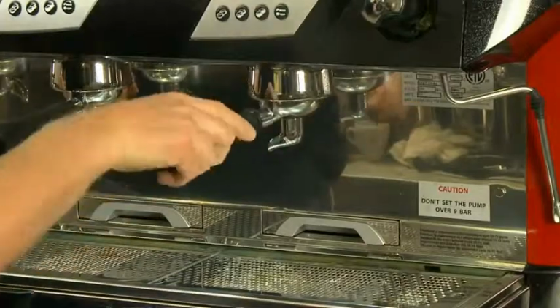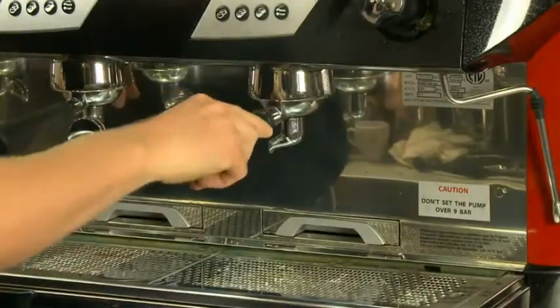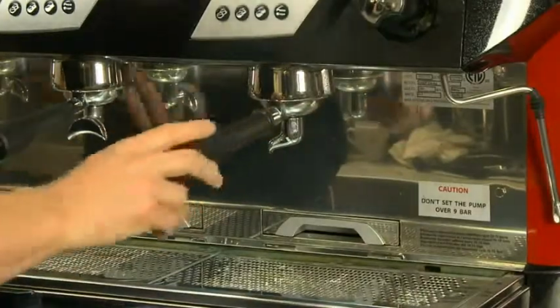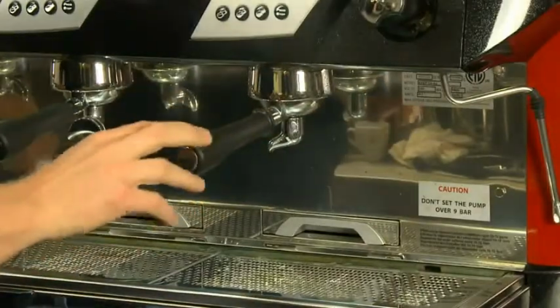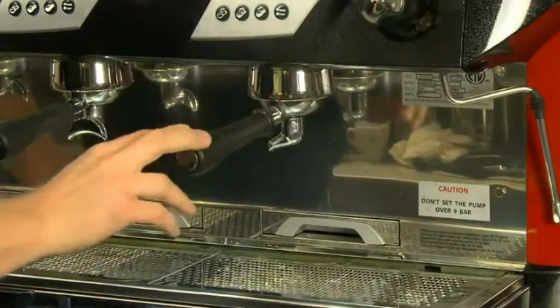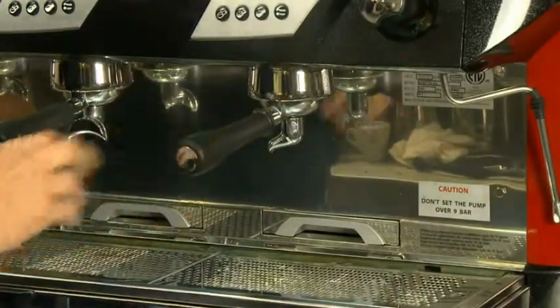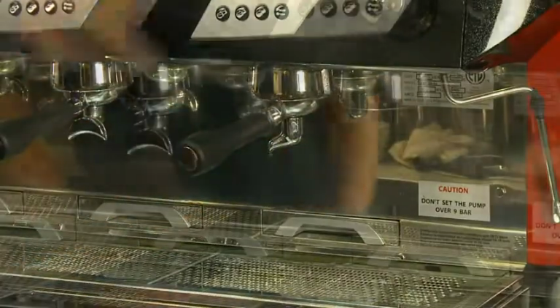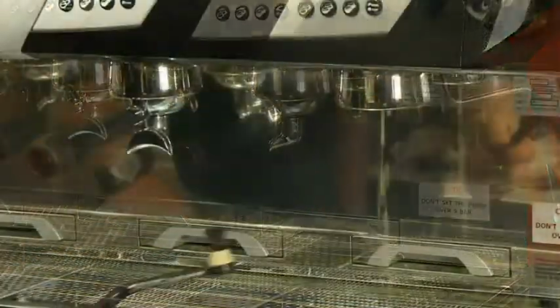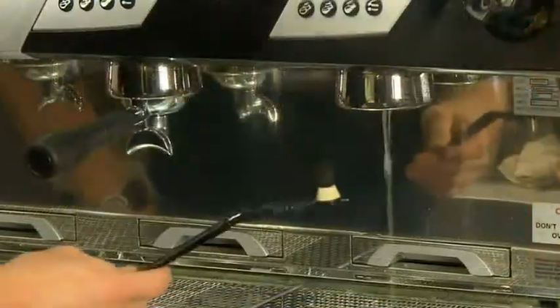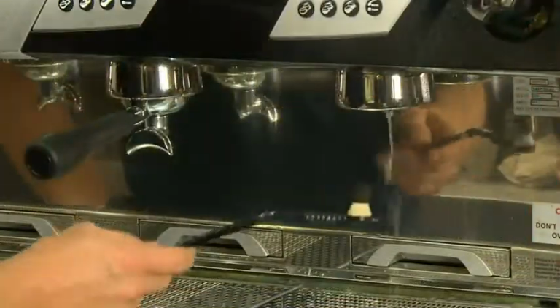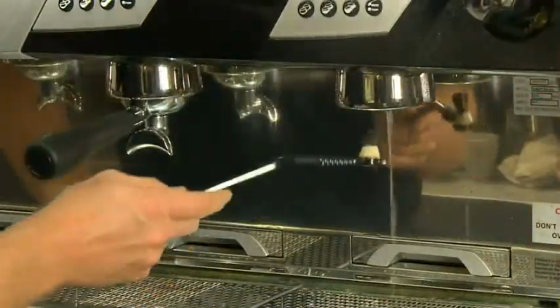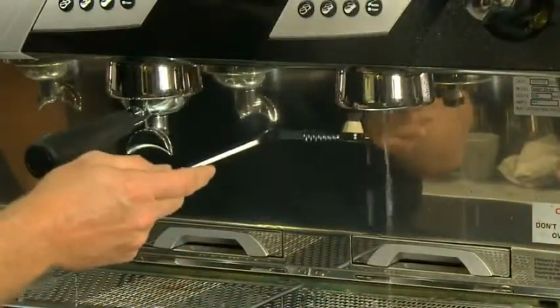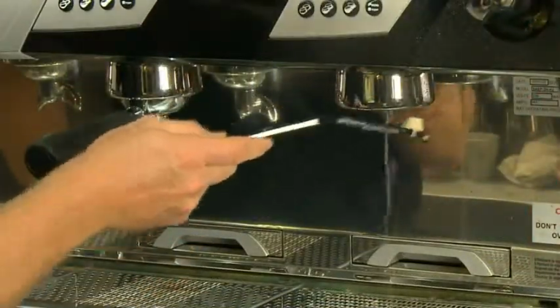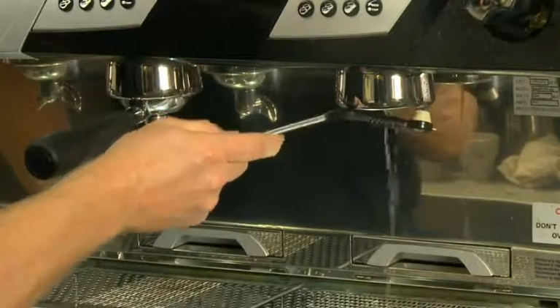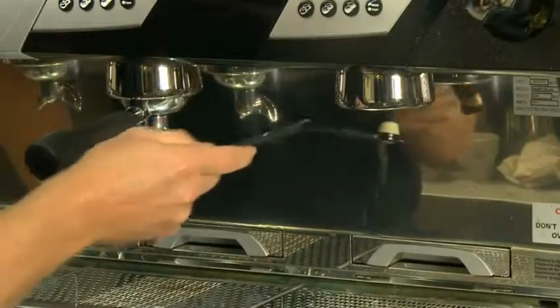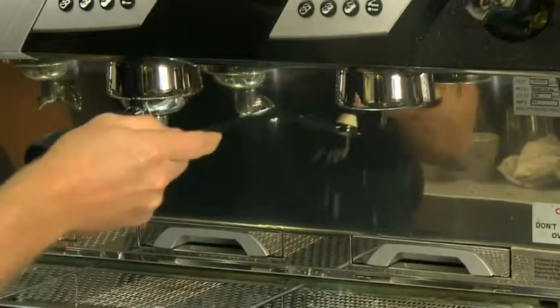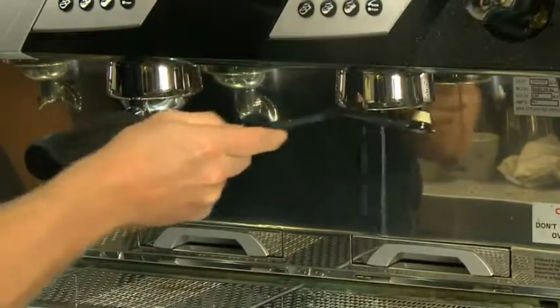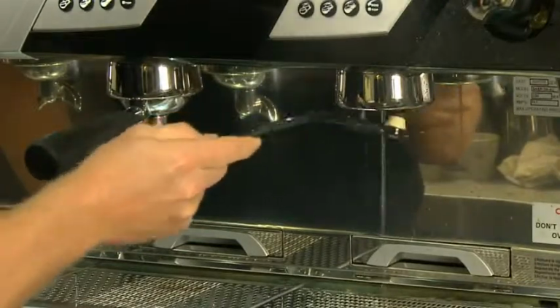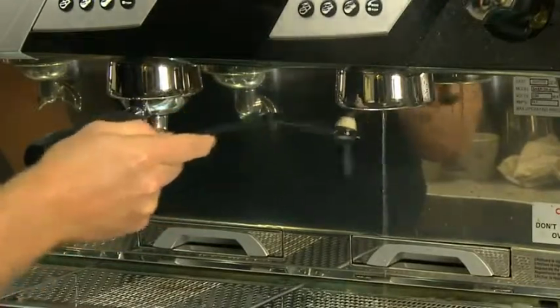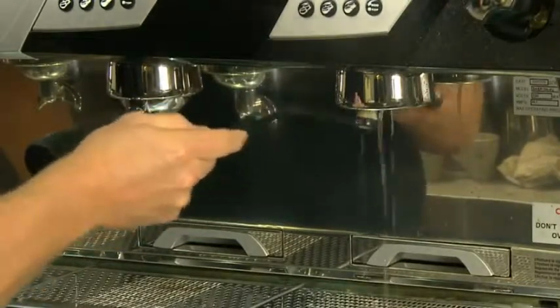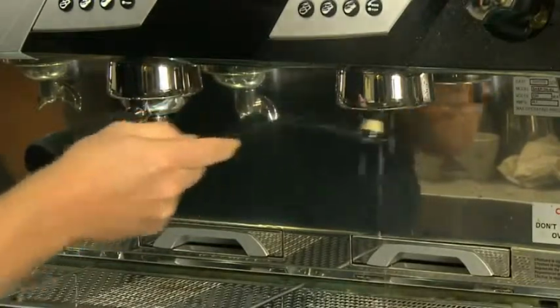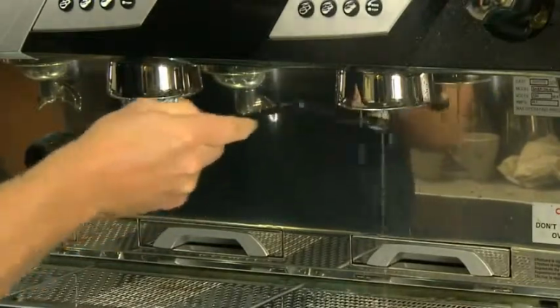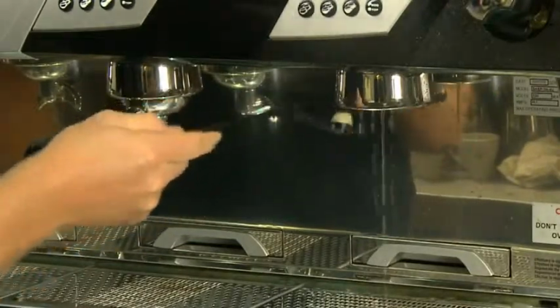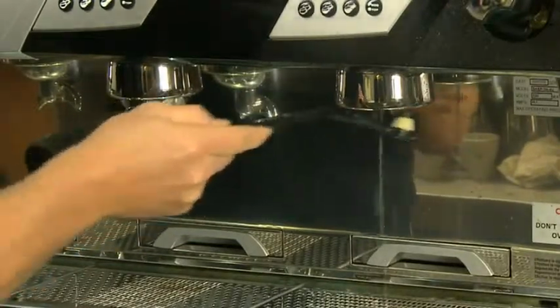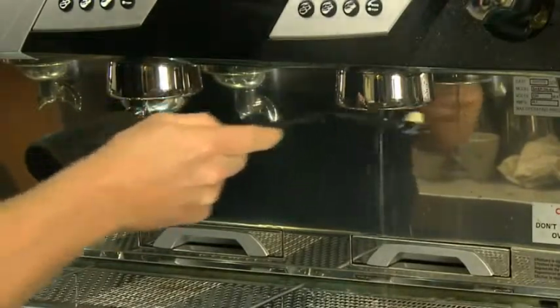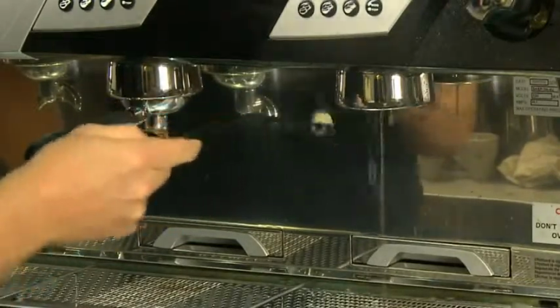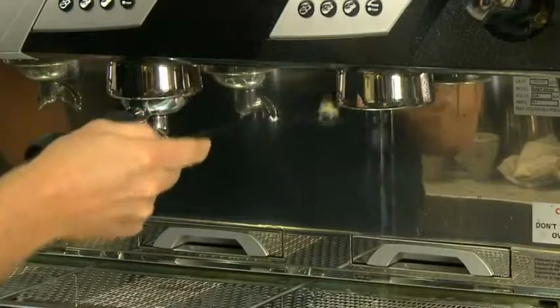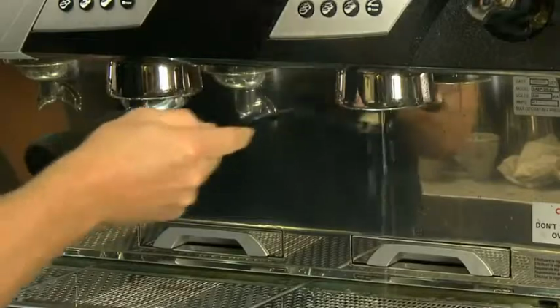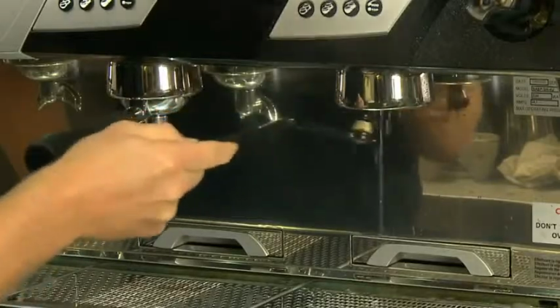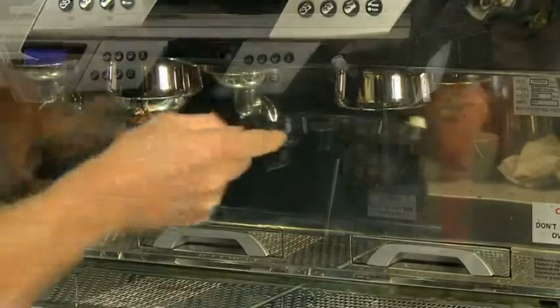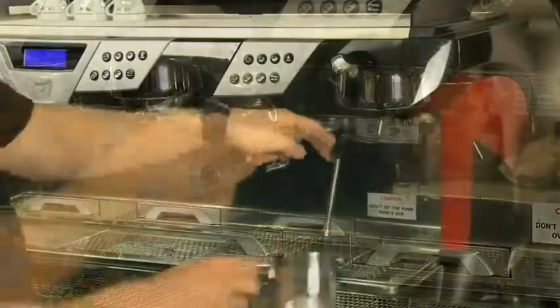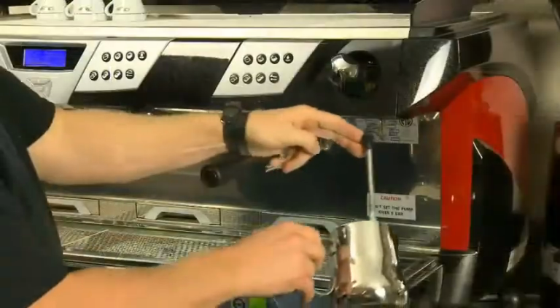After this process, run water through the group head to rinse all detergent that was in the head. Scrub the underside of the group head with your group head brush, making sure to reach all the areas in the head to further remove any residues.